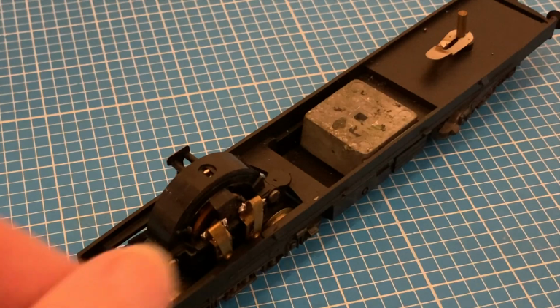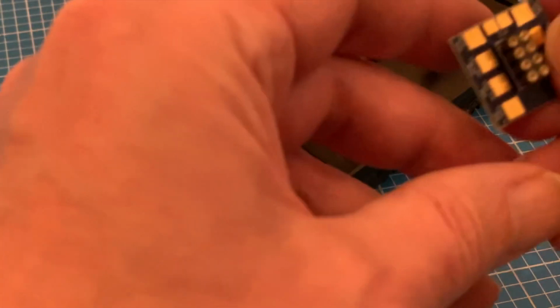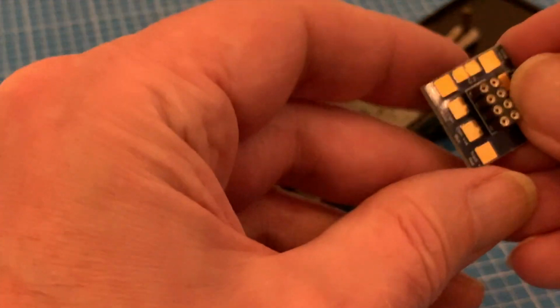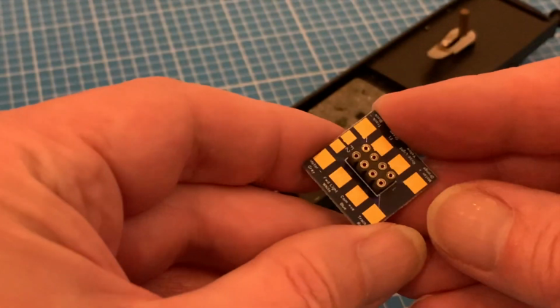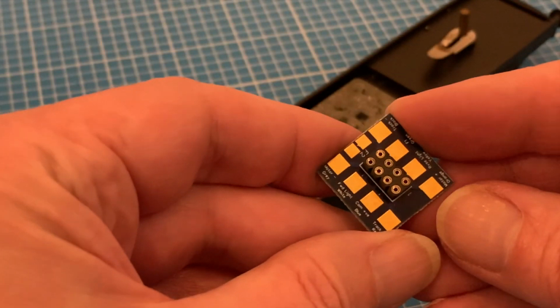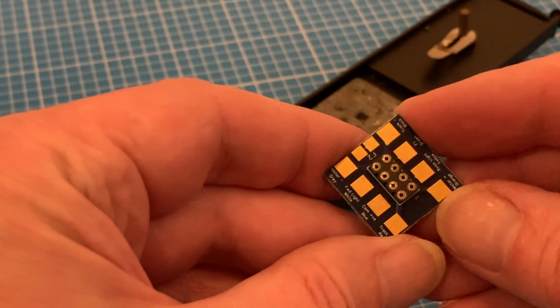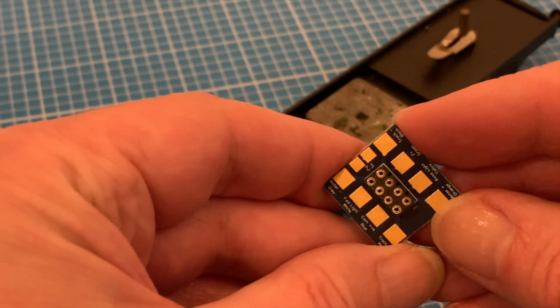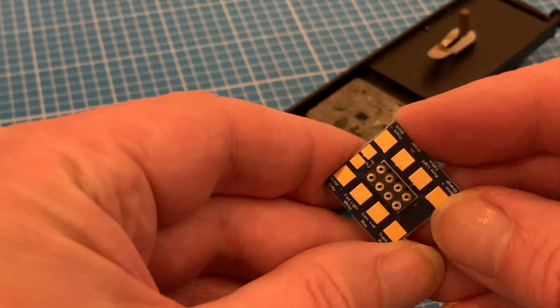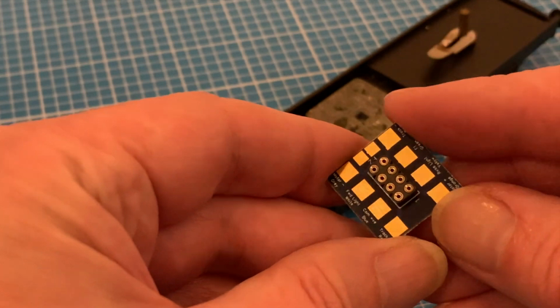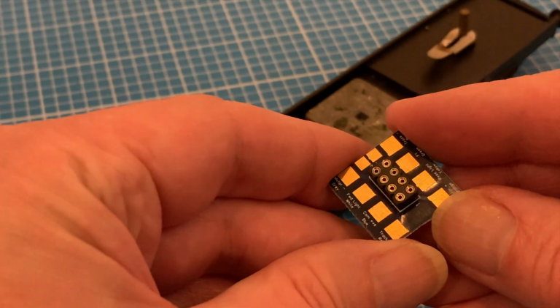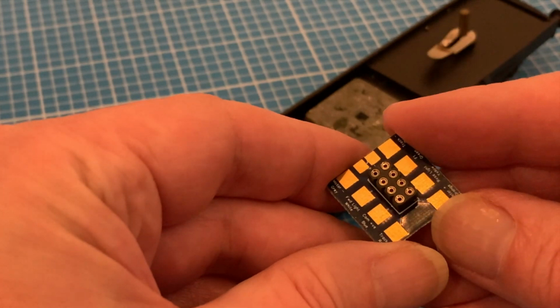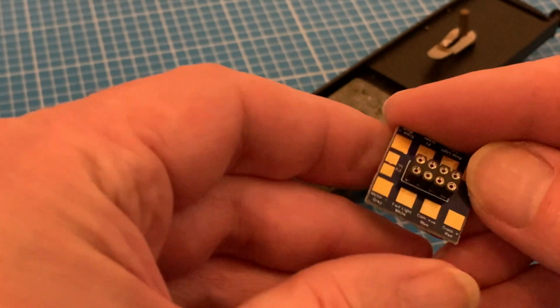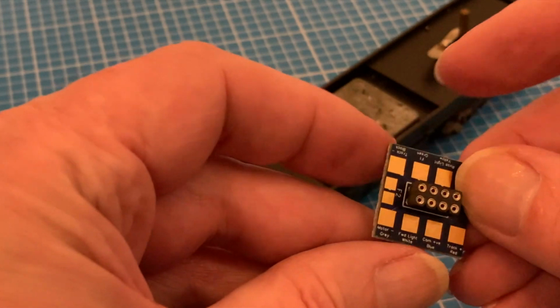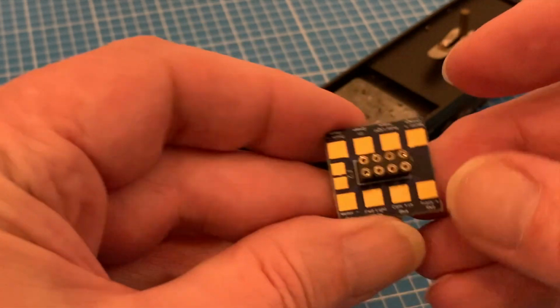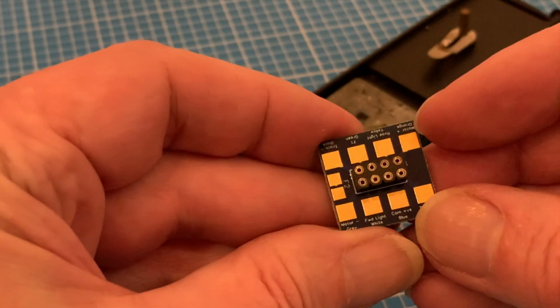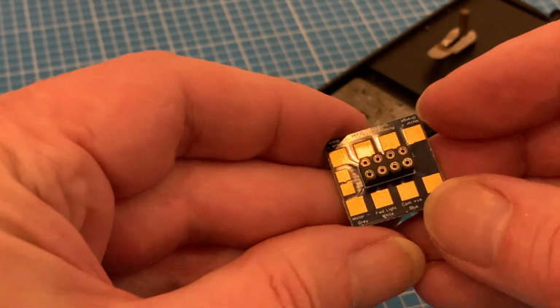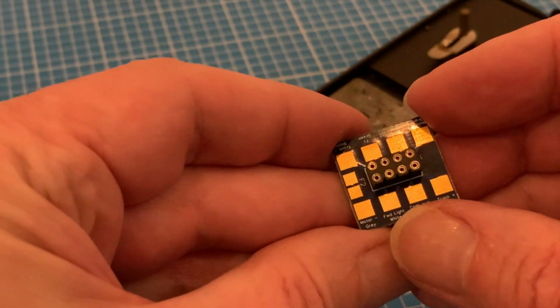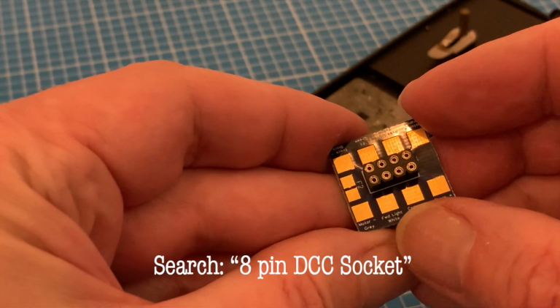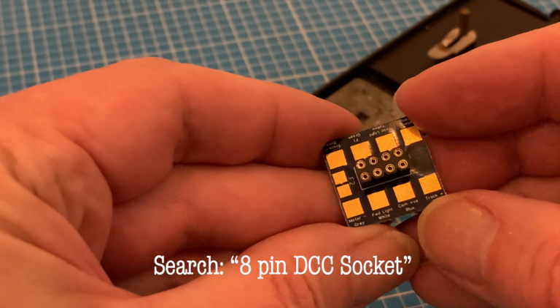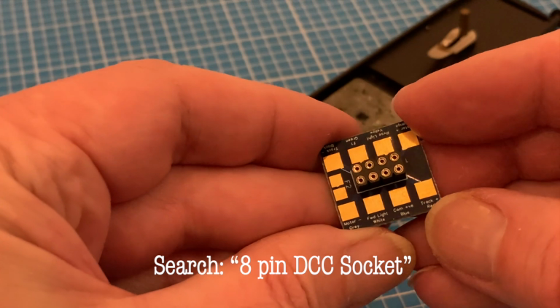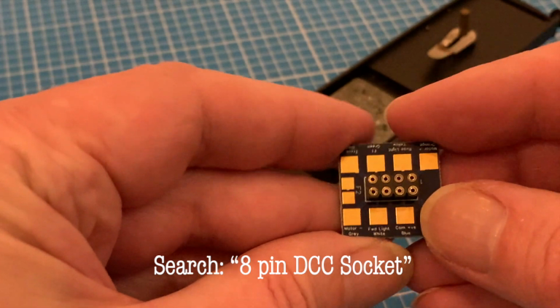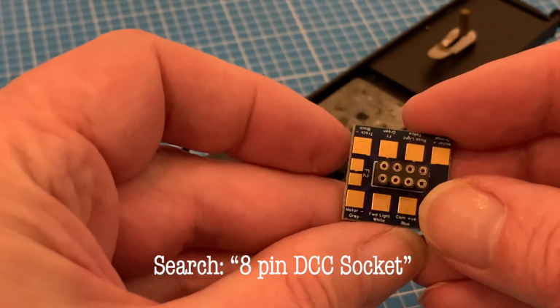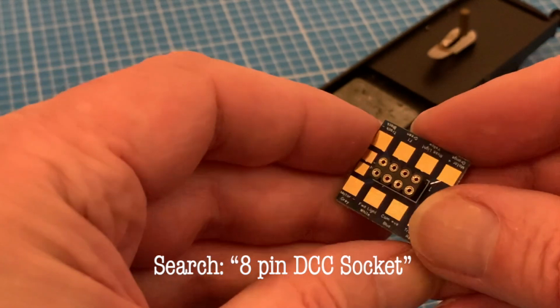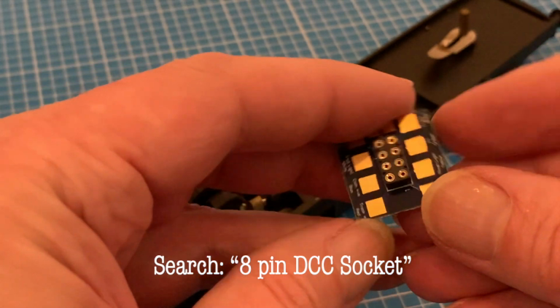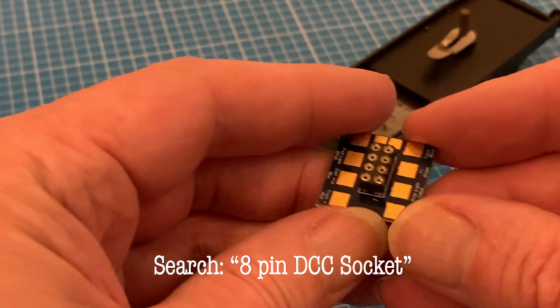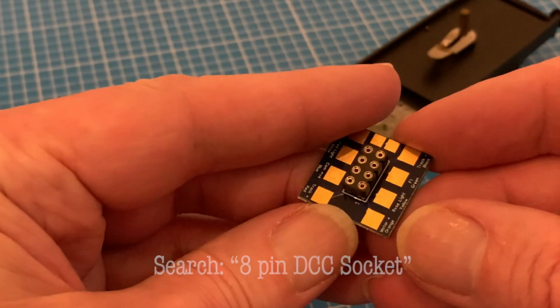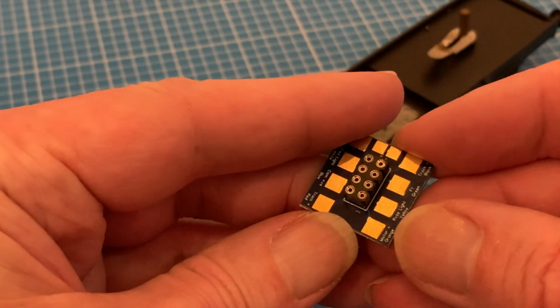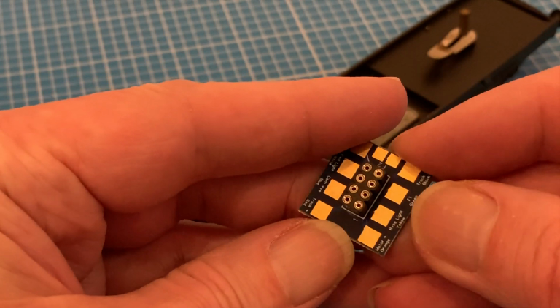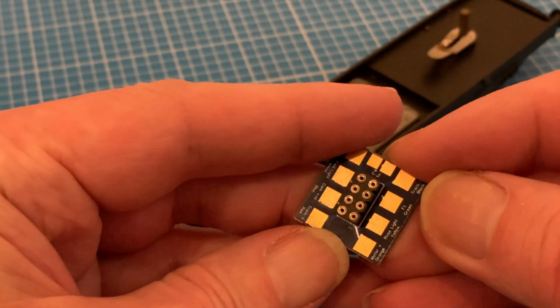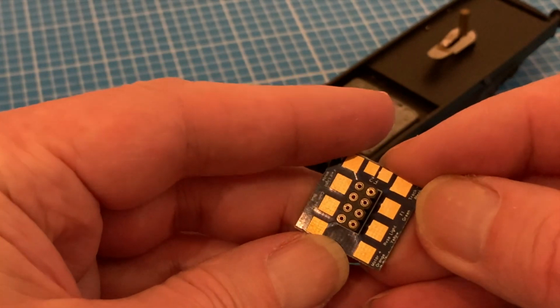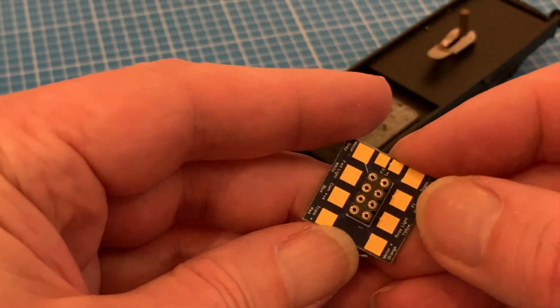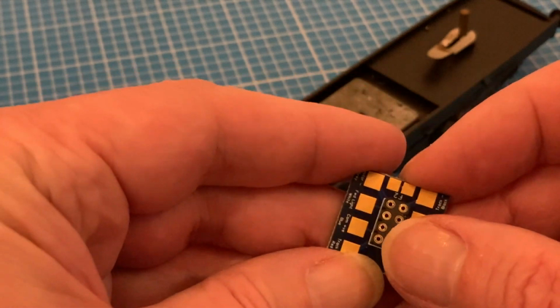With everything out of the way, onto fitting our DCC ready socket so we can plug in any standard 8-pin decoder. I got mine from eBay and there are quite a few out there to choose from, but I particularly like this one with its clearly labeled solder pads.